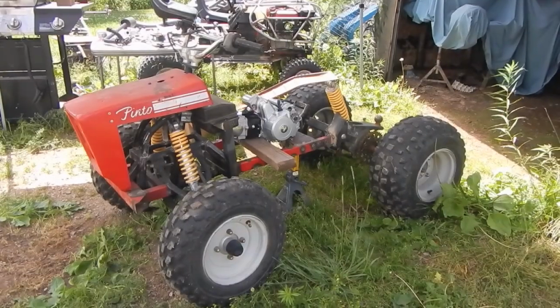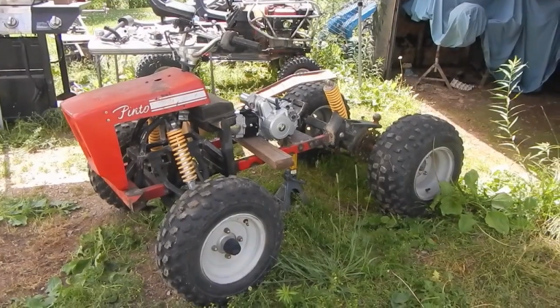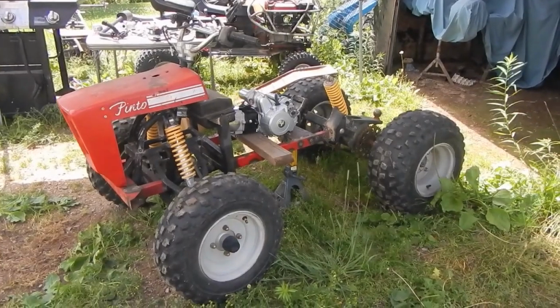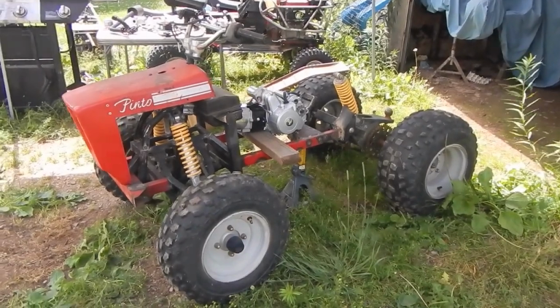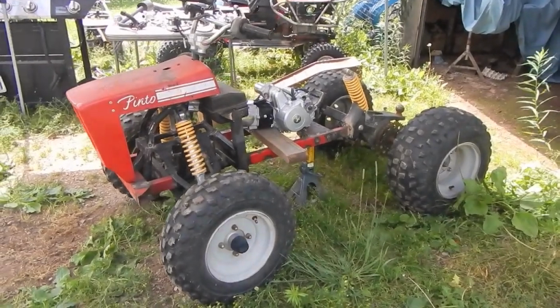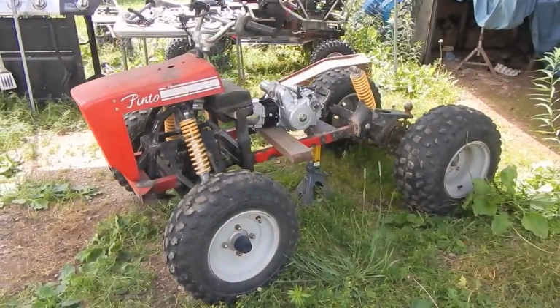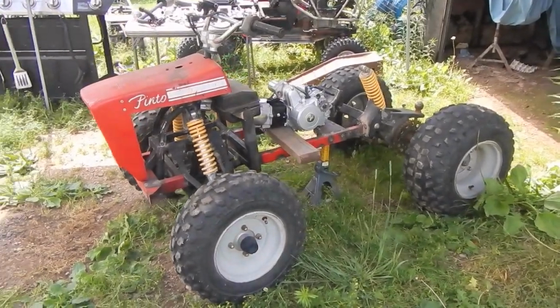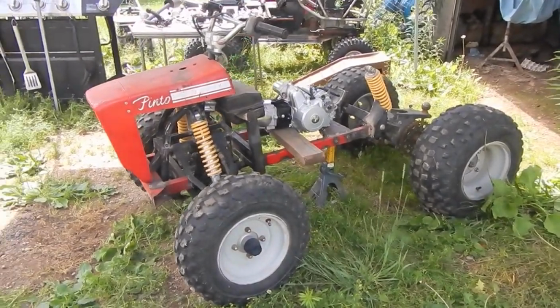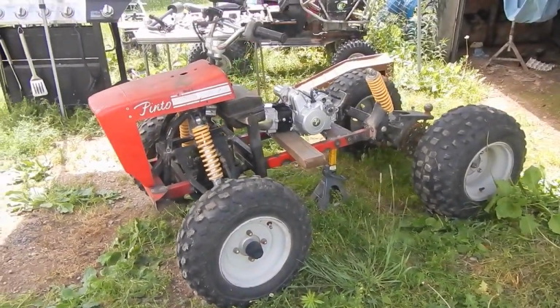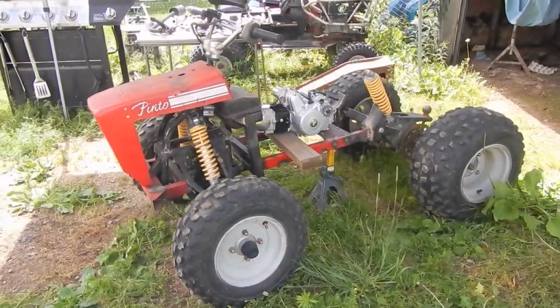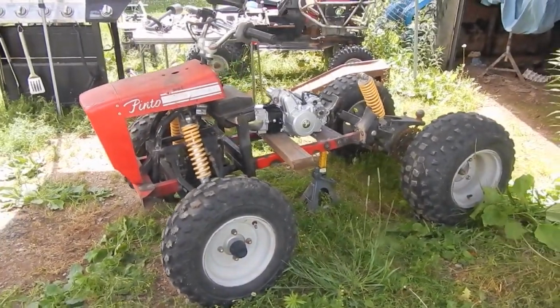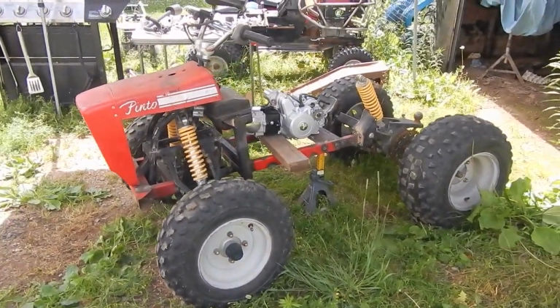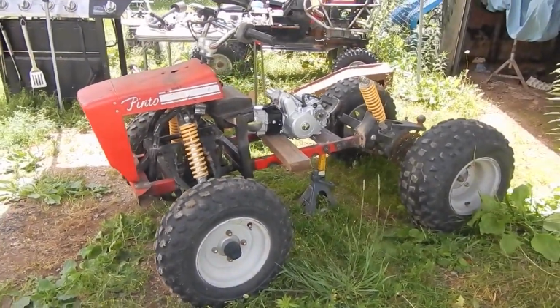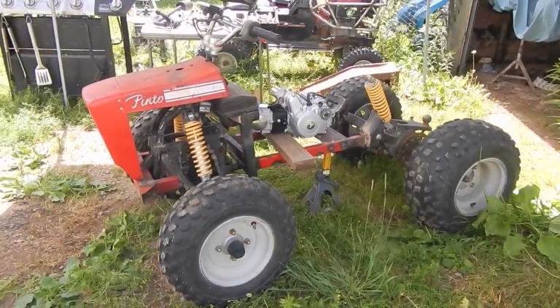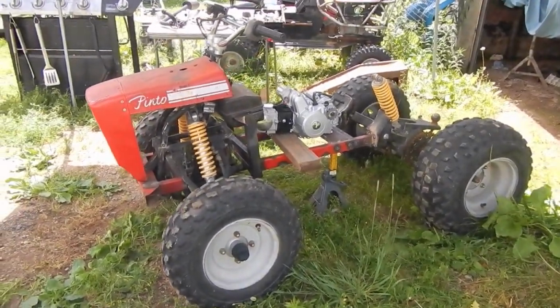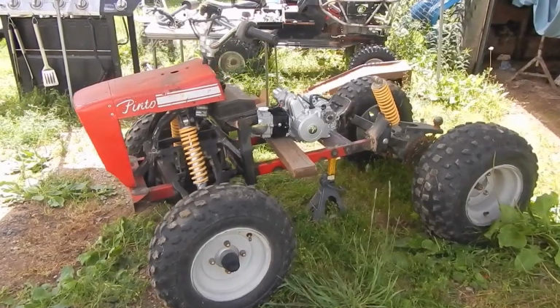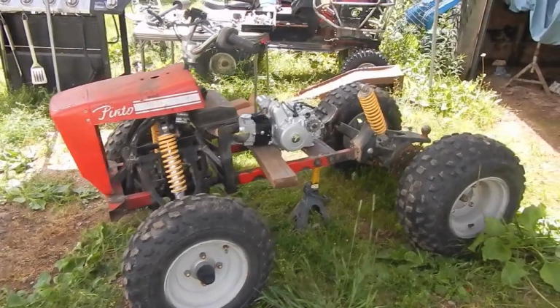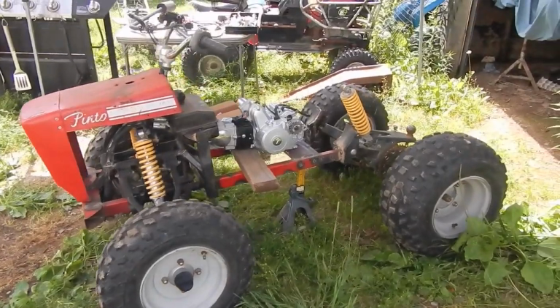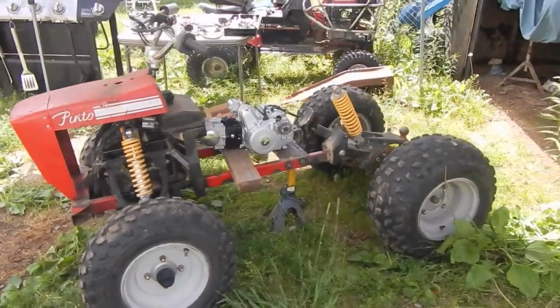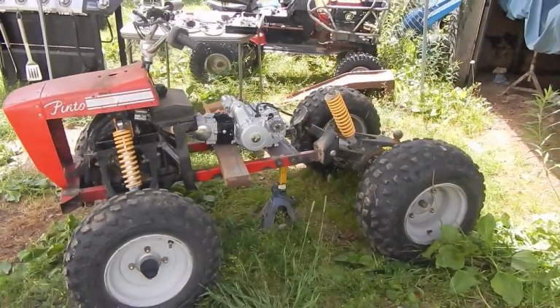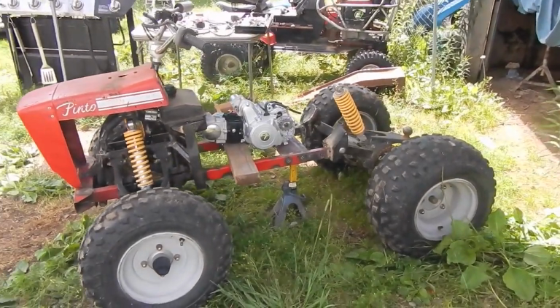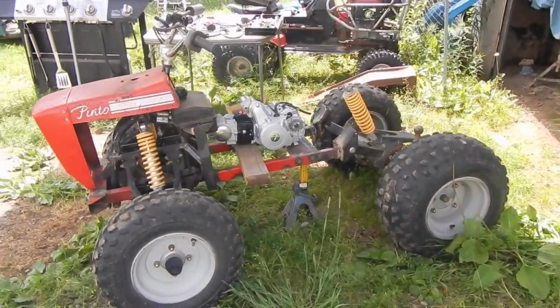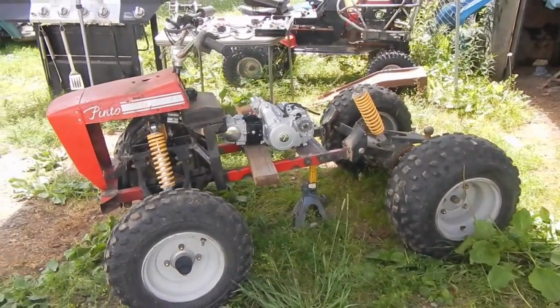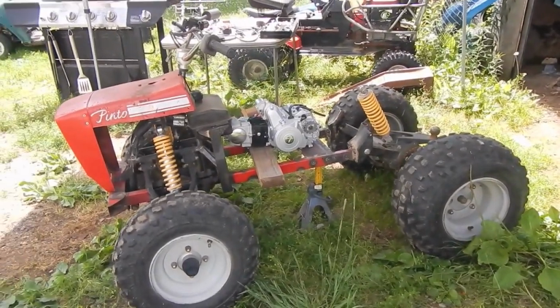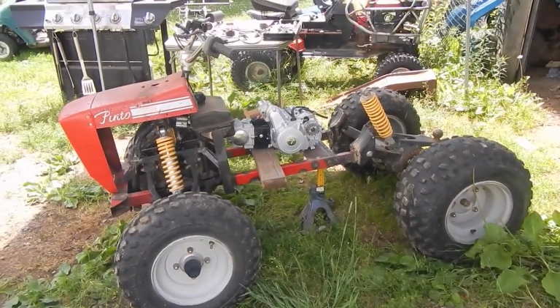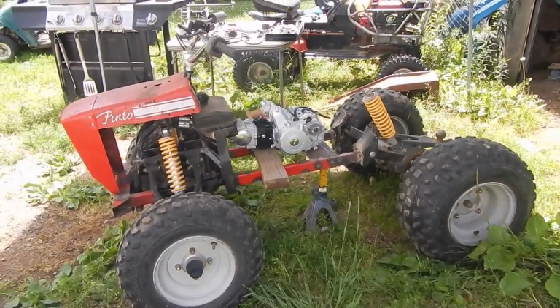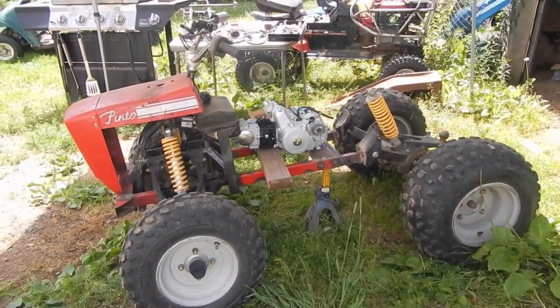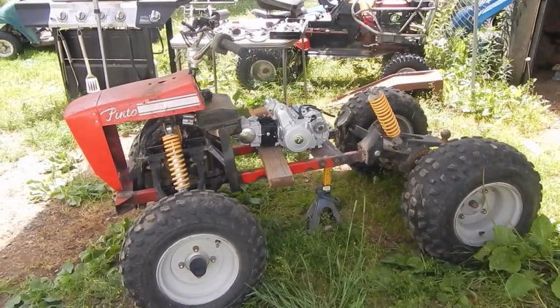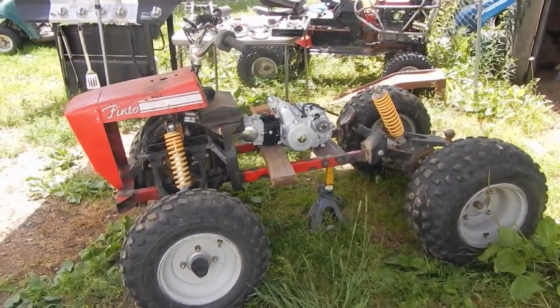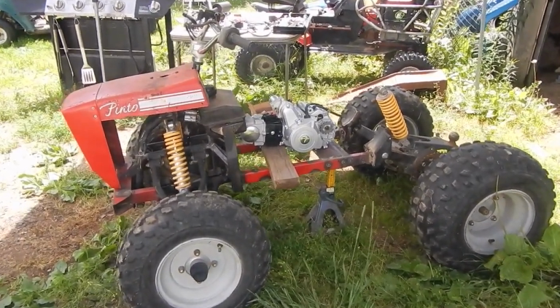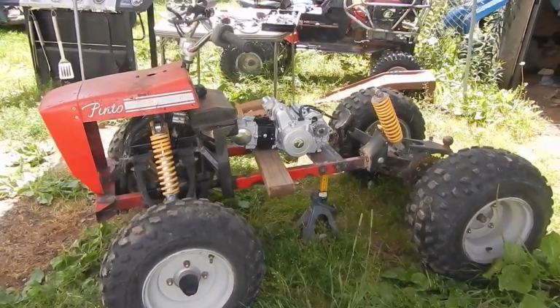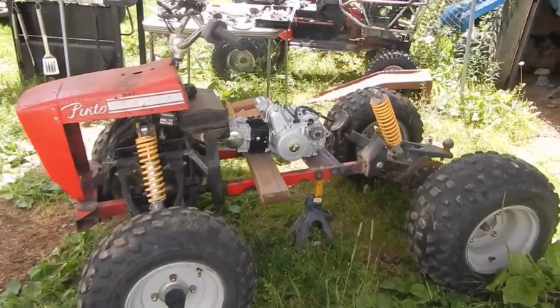Hey guys, it's Drill Sprunt. I'm back. I know I've been gone for about a month, just been busy doing life stuff. But today hoping to get a little bit done on this mini off-road mower project I've been working on.